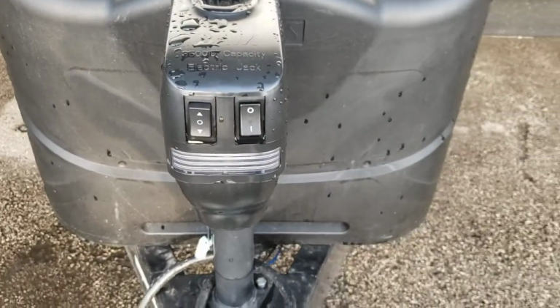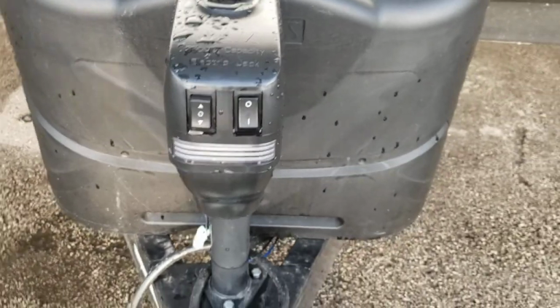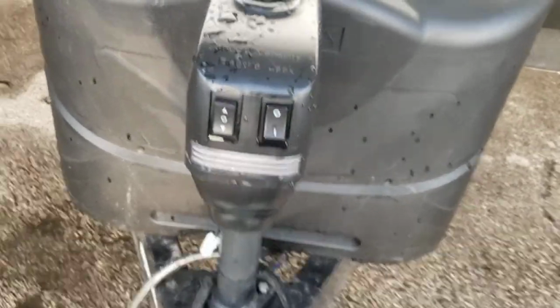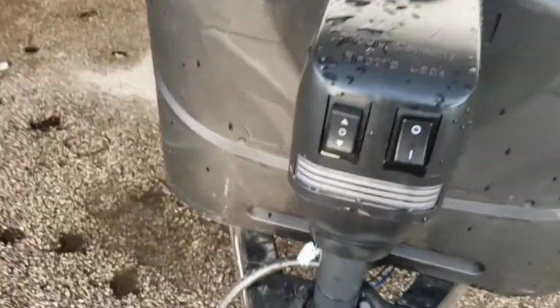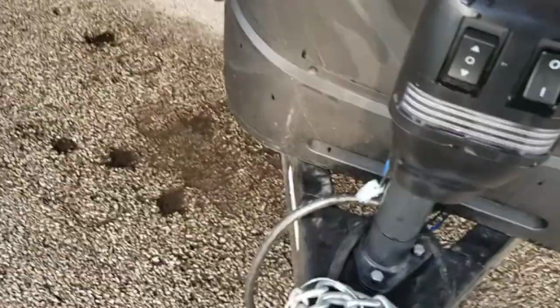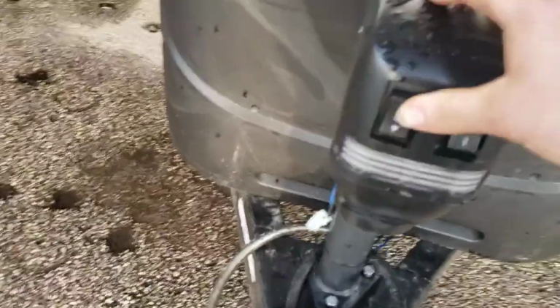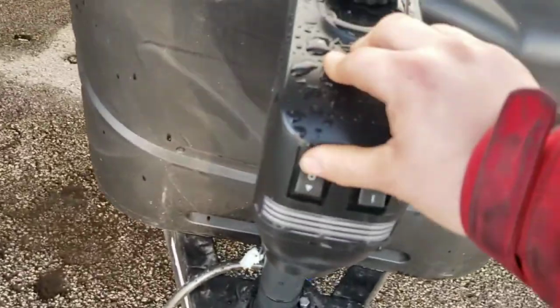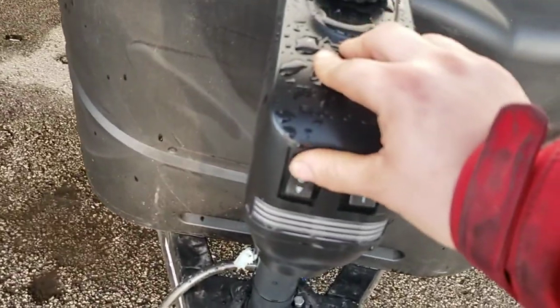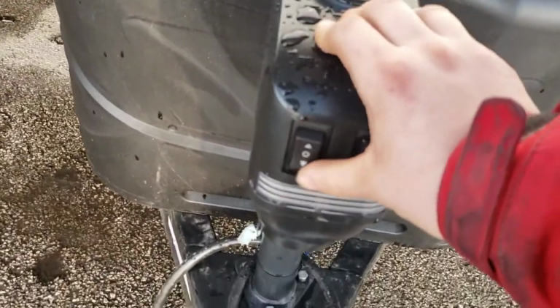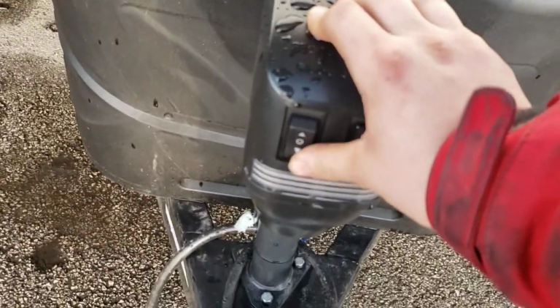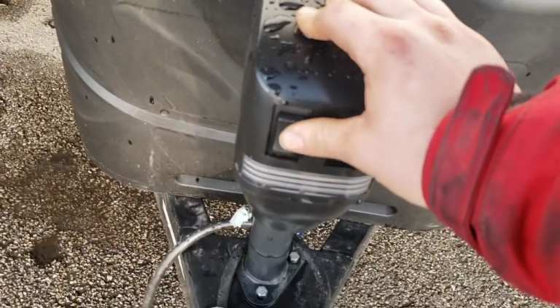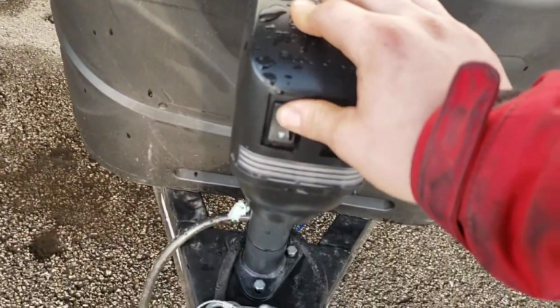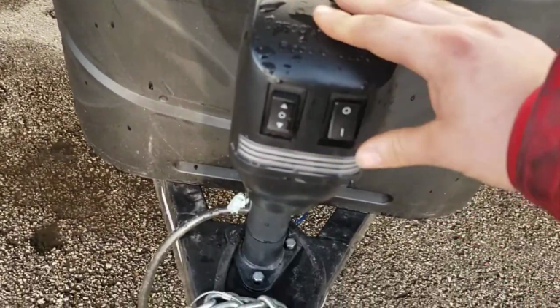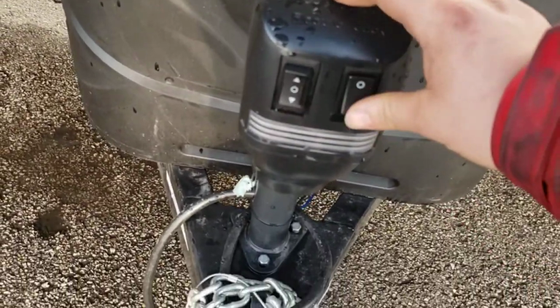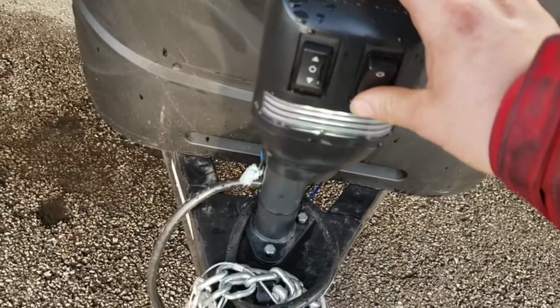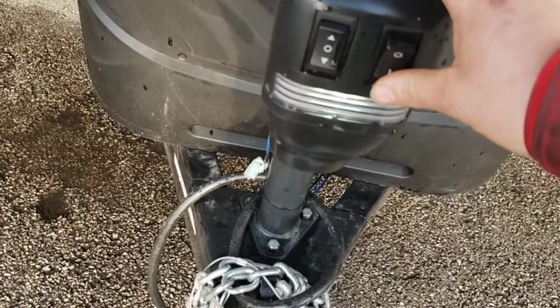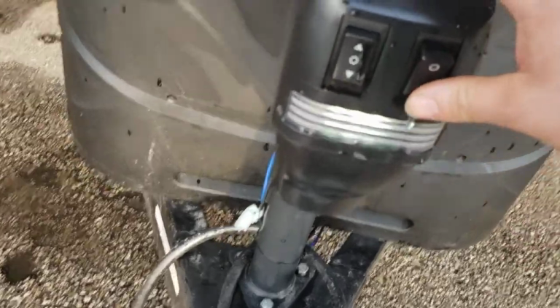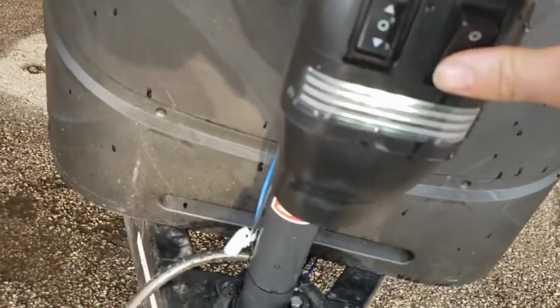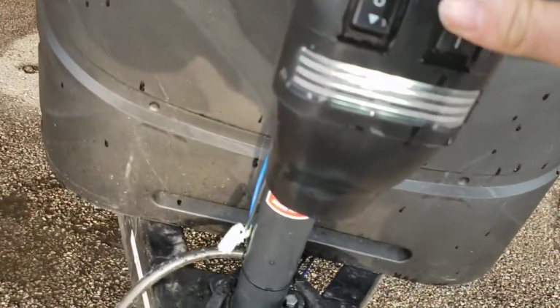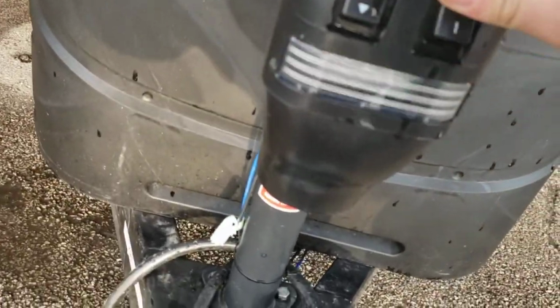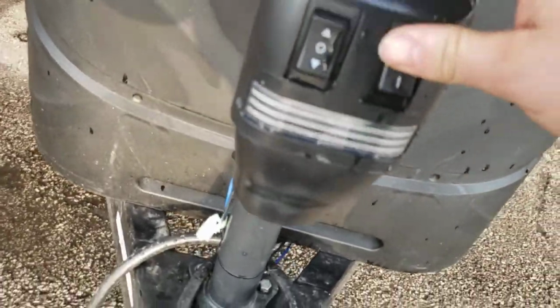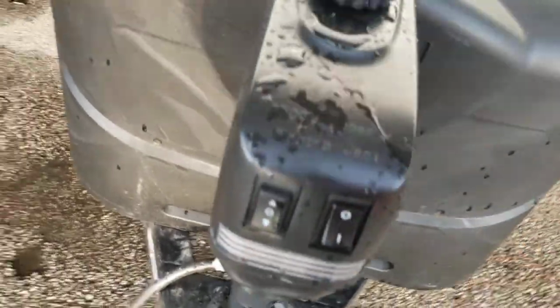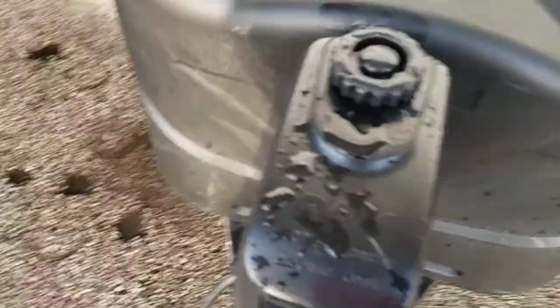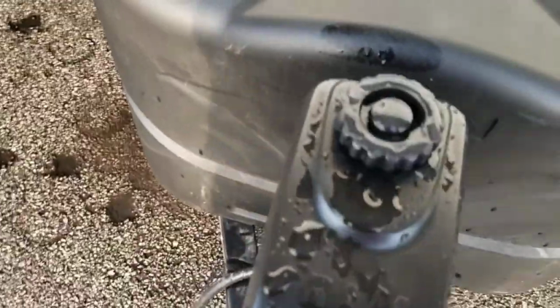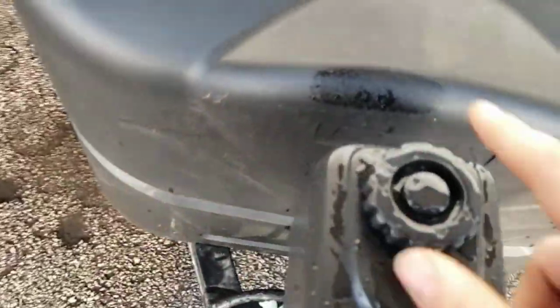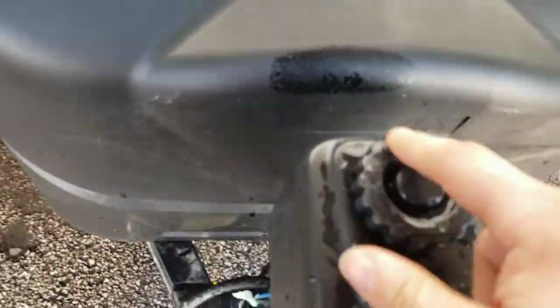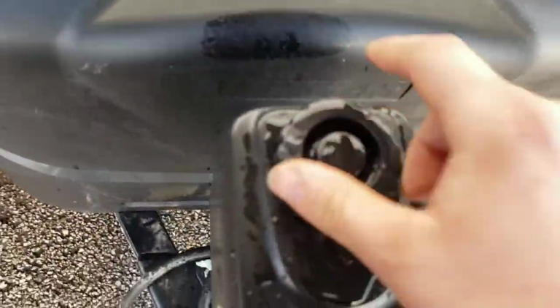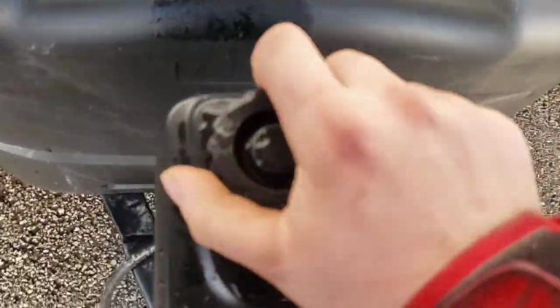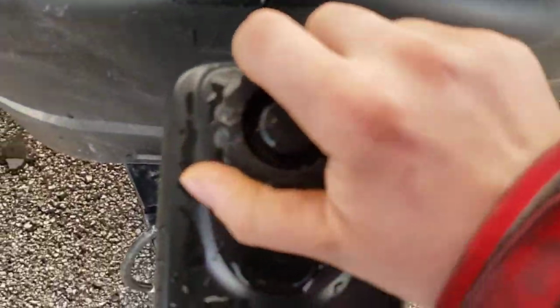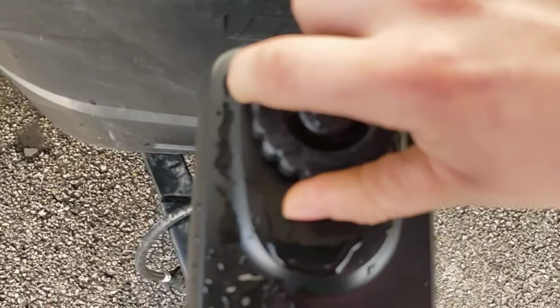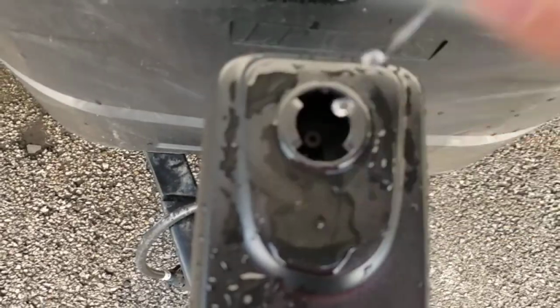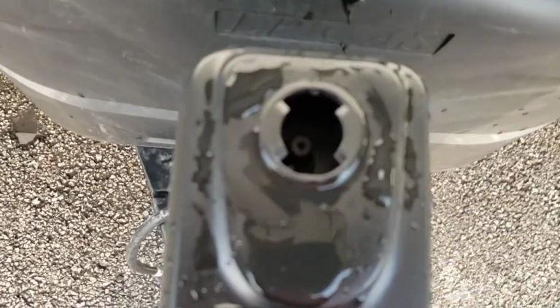Power tongue jack — up and down. Beats cranking every day of the week, plus it has a little light which helps when hooking up at night. There's also a spot for a crank for manual backup.